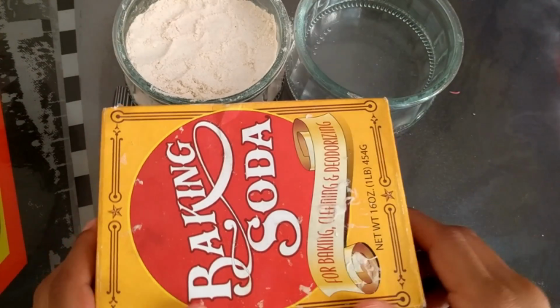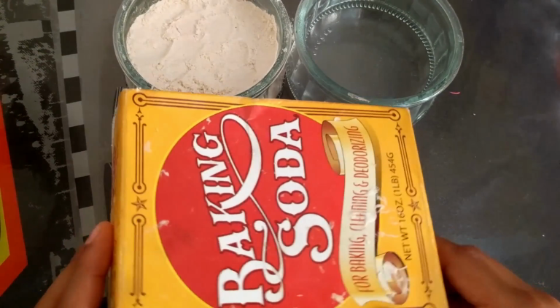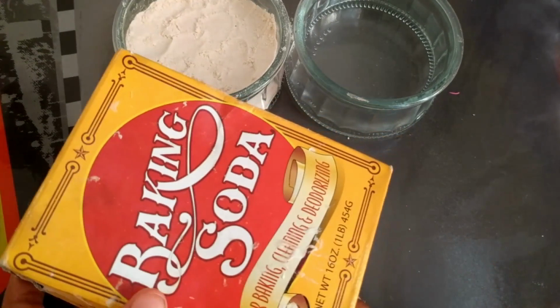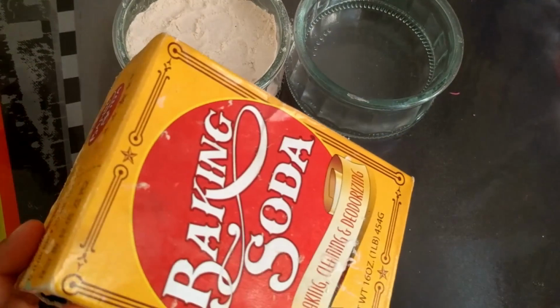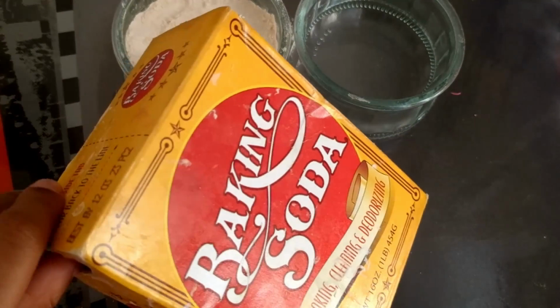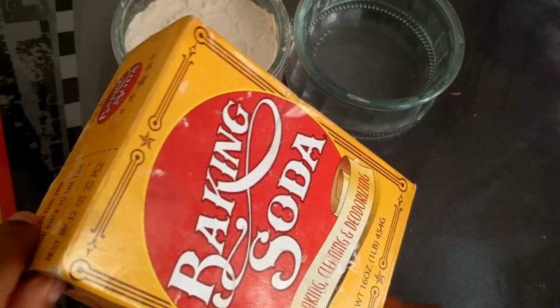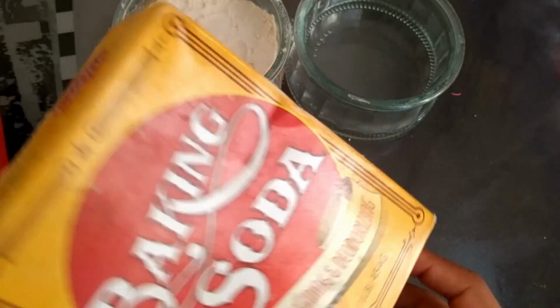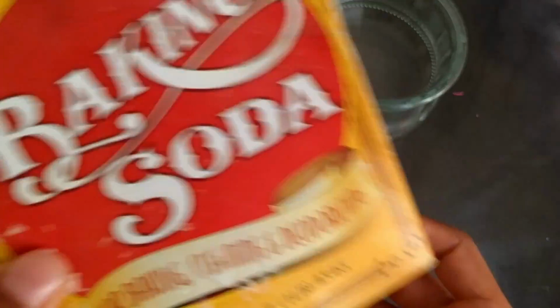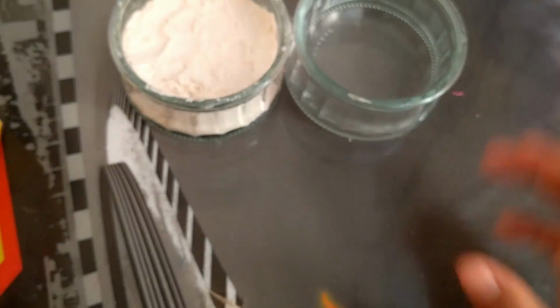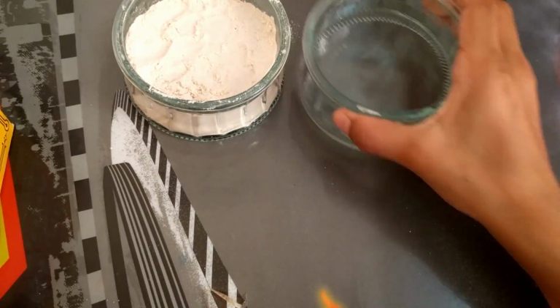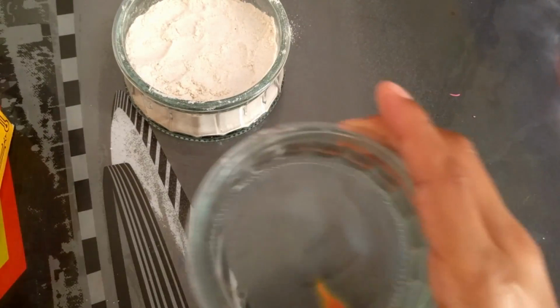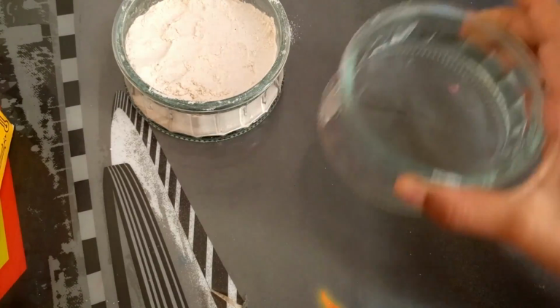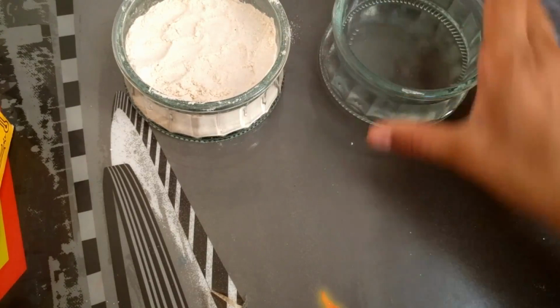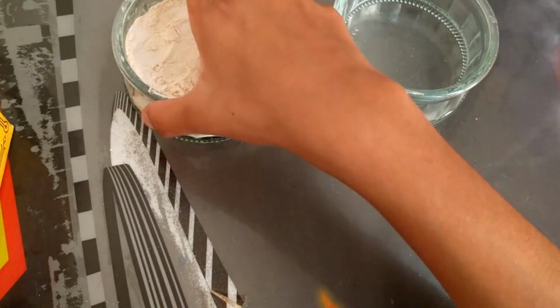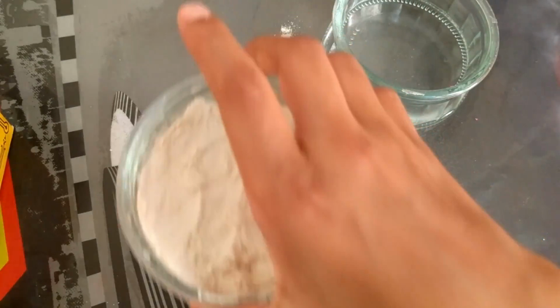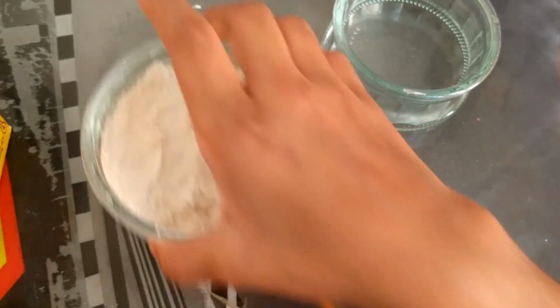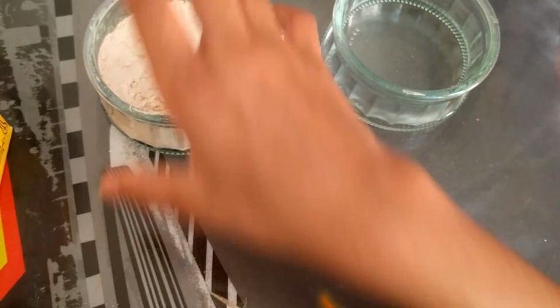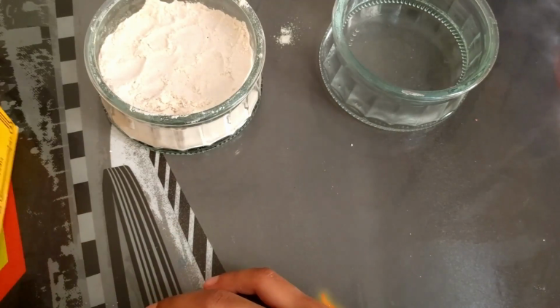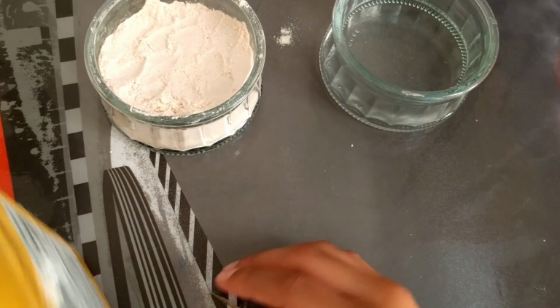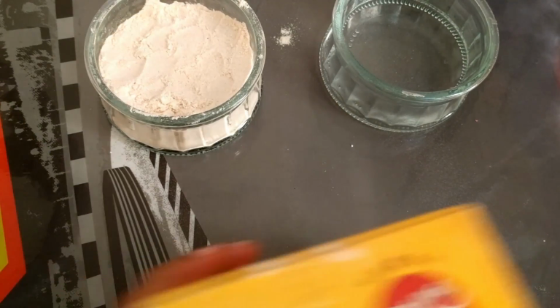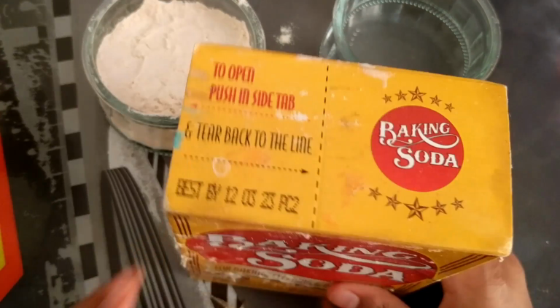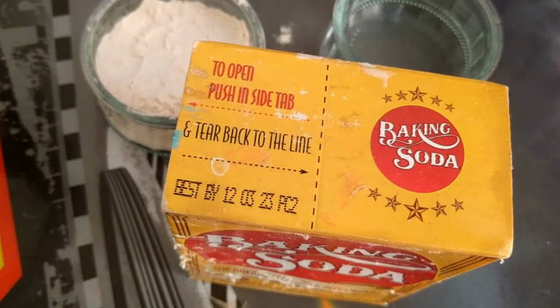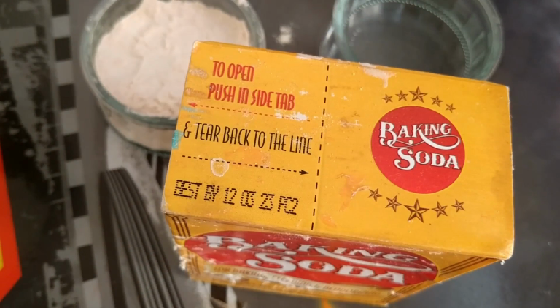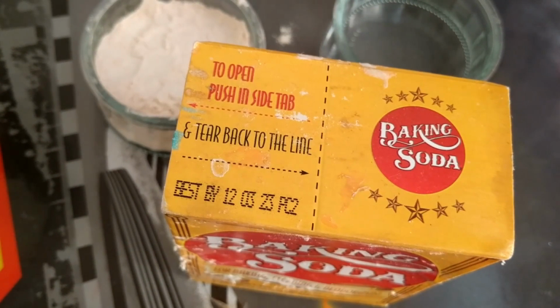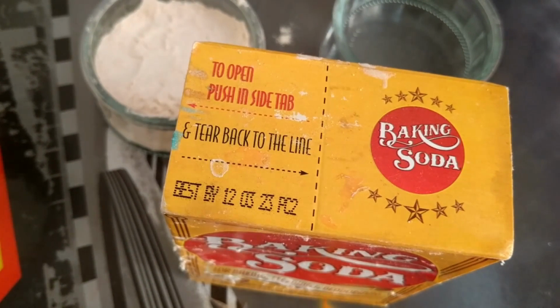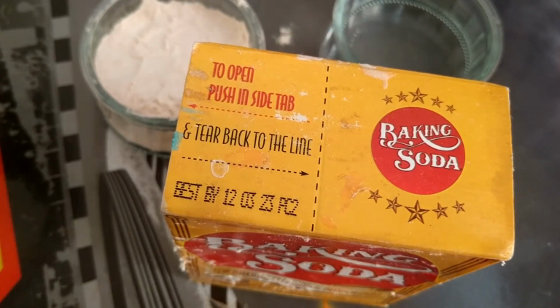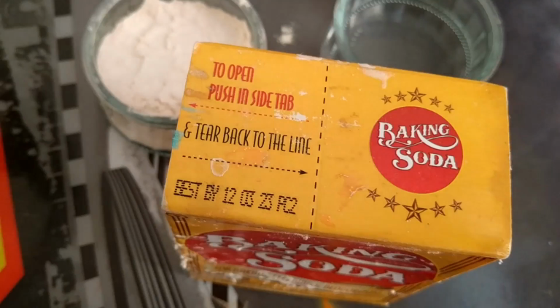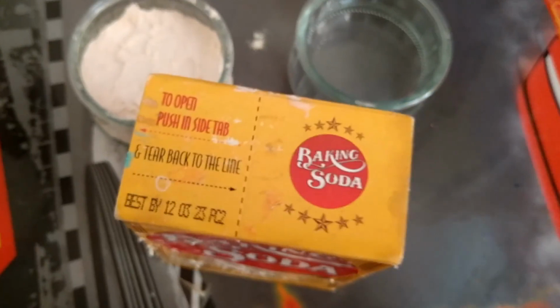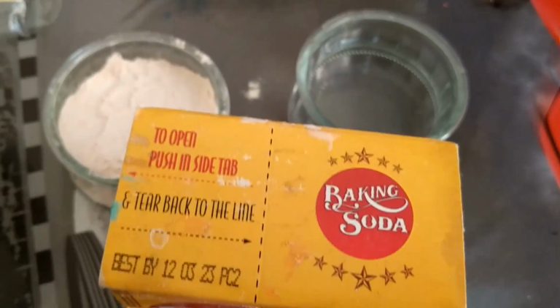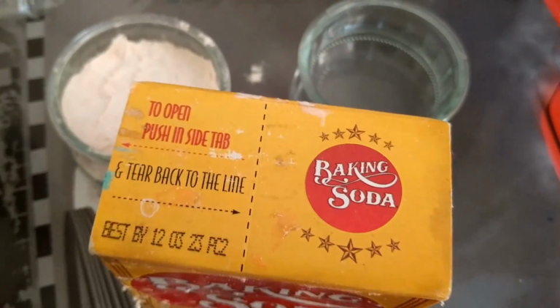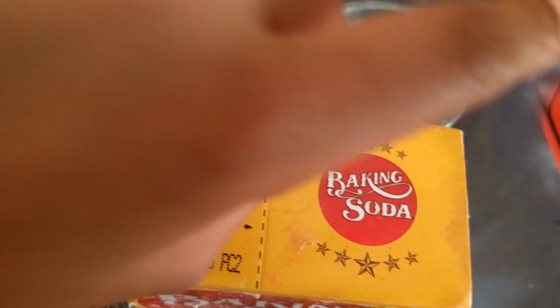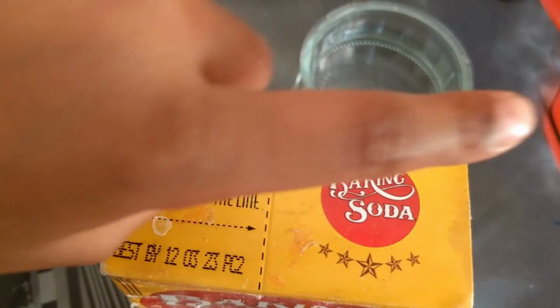To make this slime, we will be needing some baking soda, water, and some flour — any type of flour by the way. And then you will also need a bowl and a spoon. So let's get on to this video.